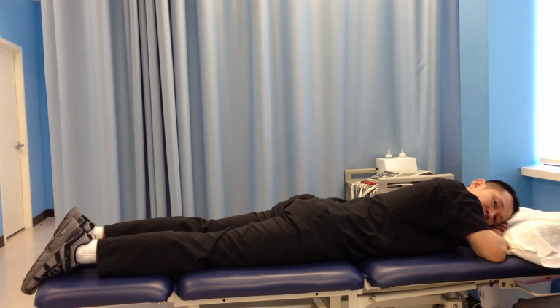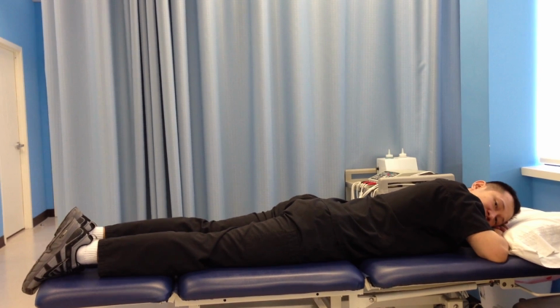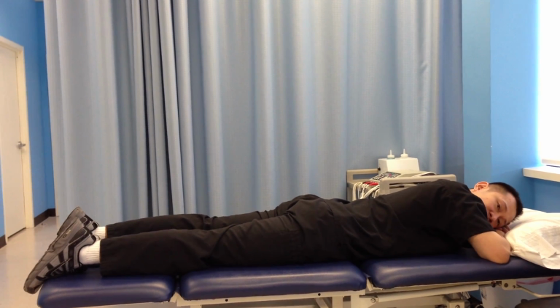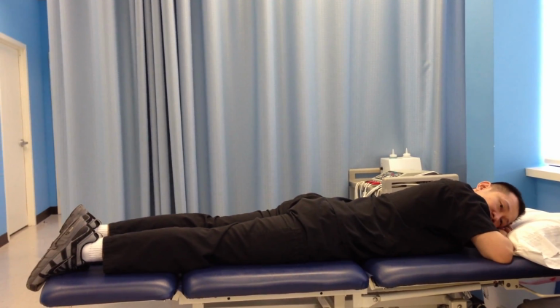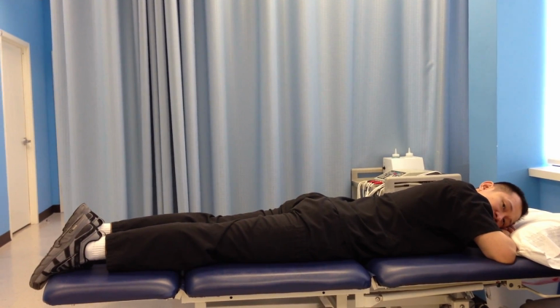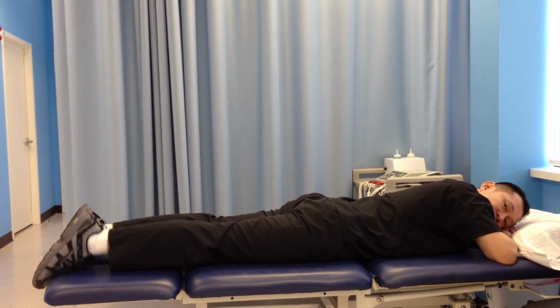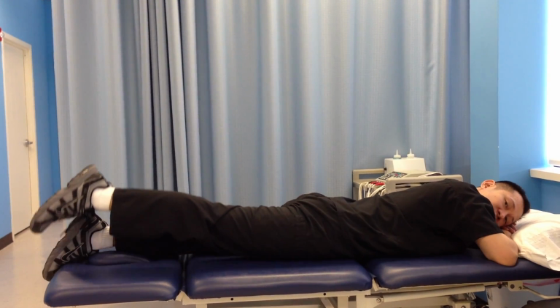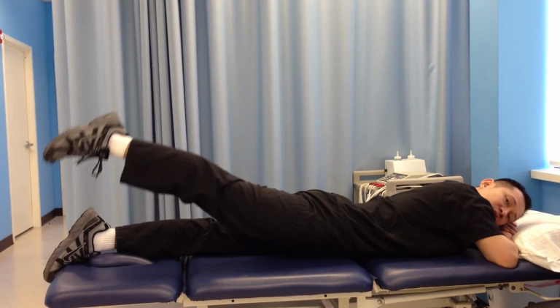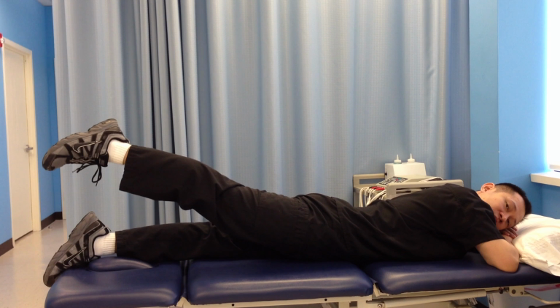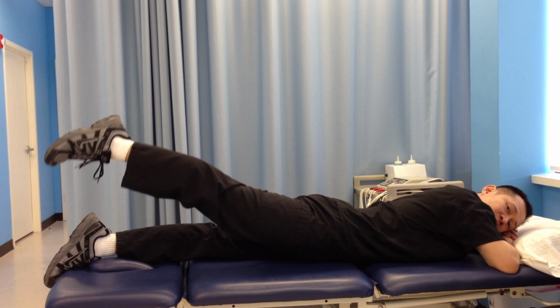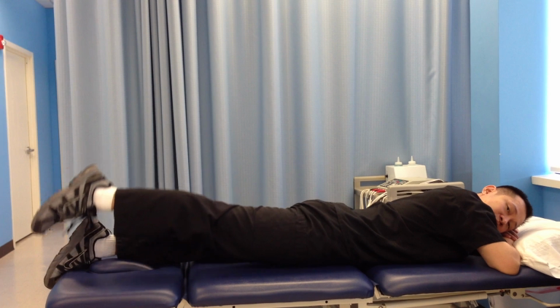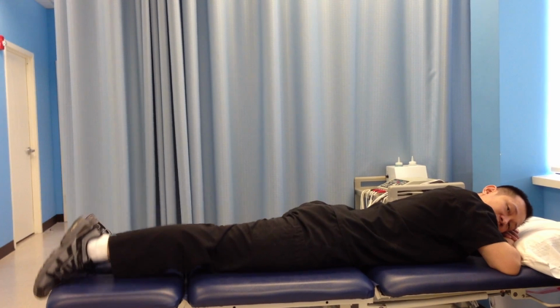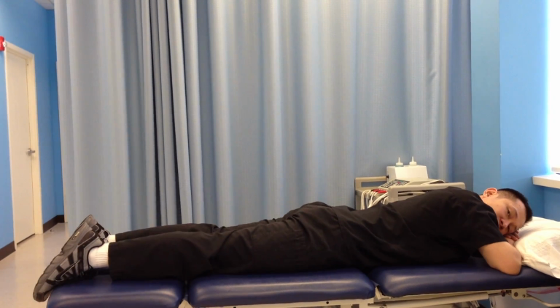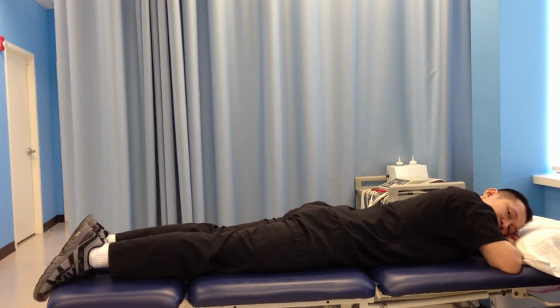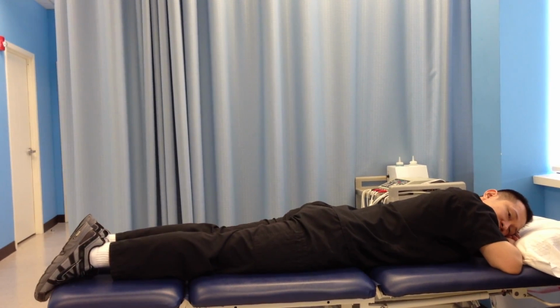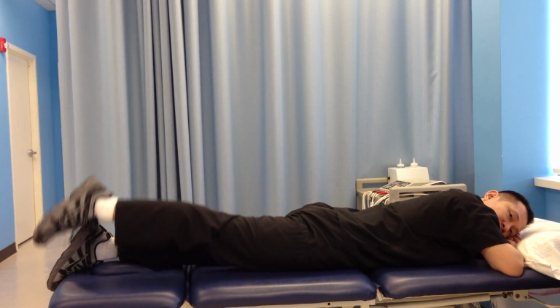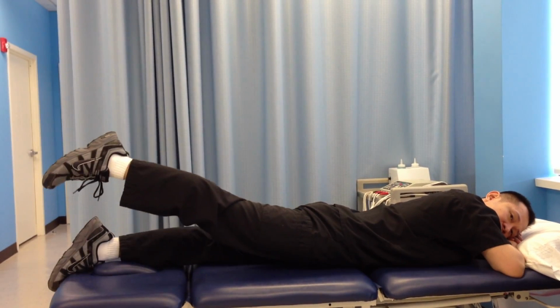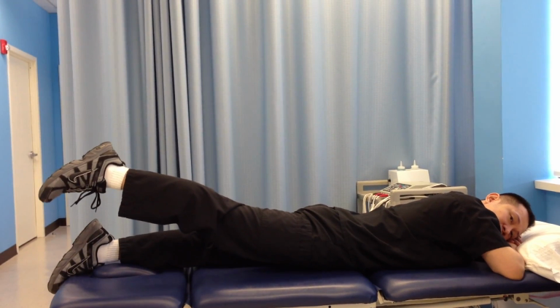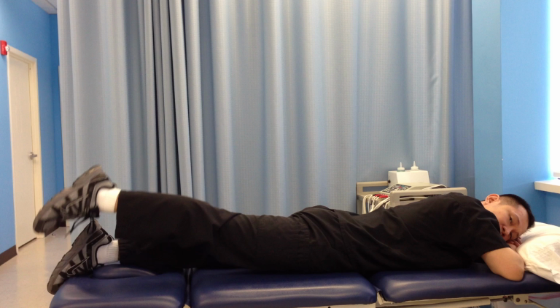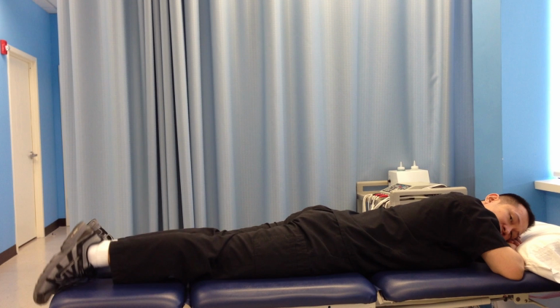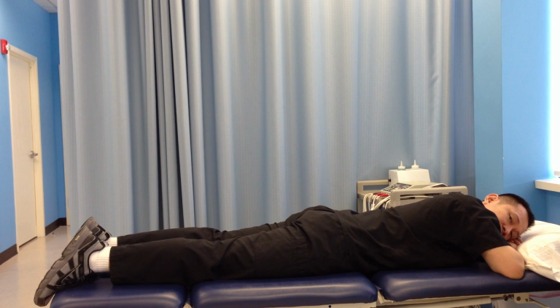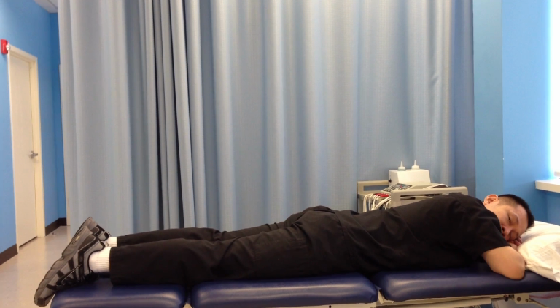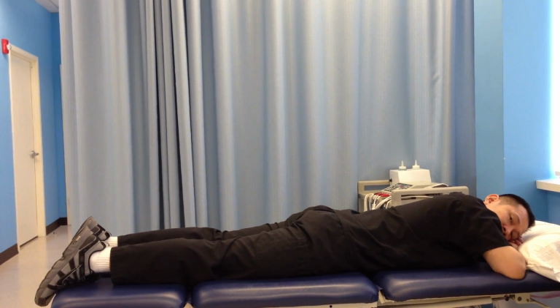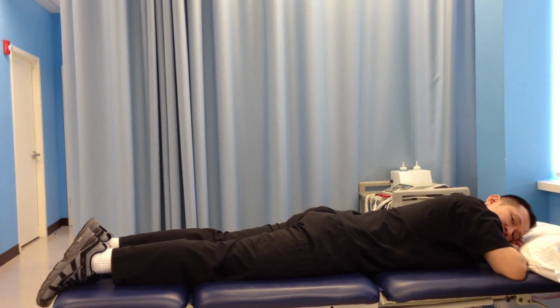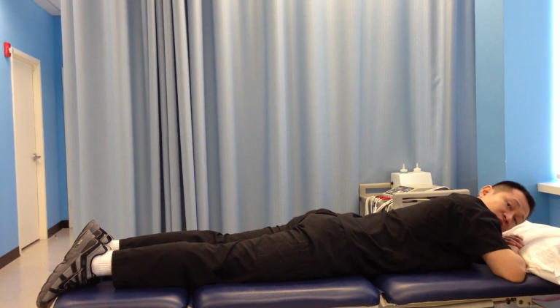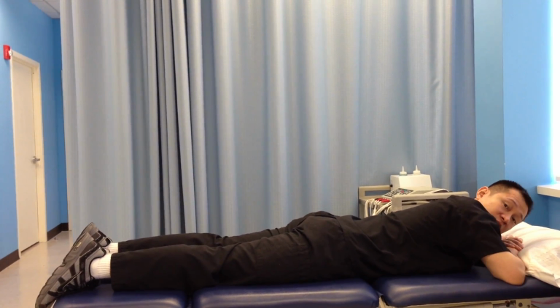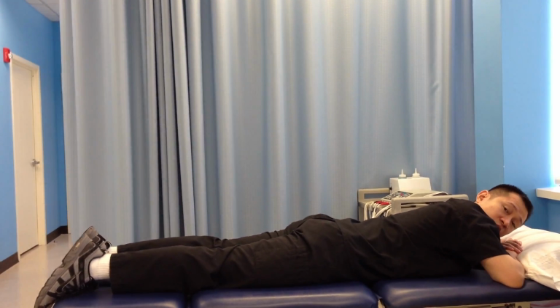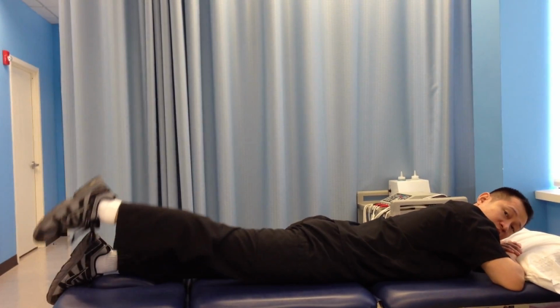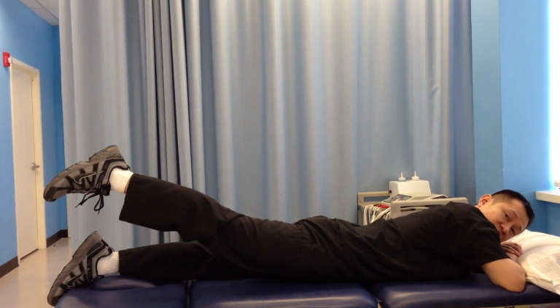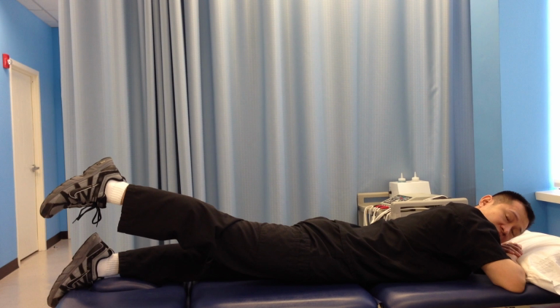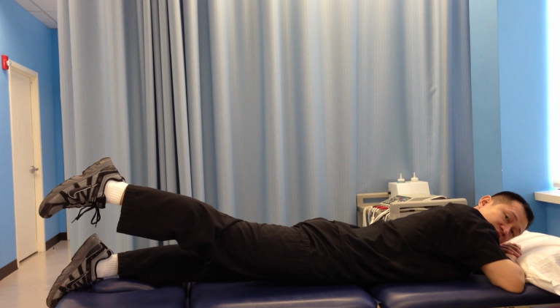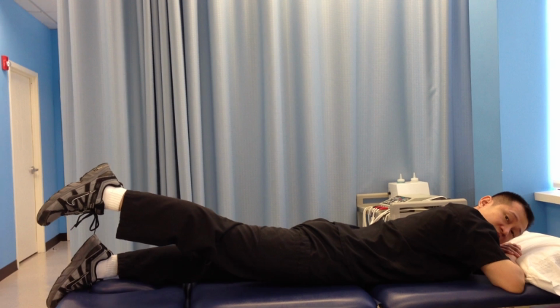So from this position, lock your knee, lift it up, and down. Up and down. With this one, you can also hold it for a few seconds, like five to six seconds.